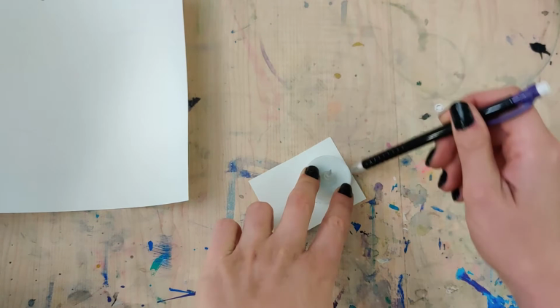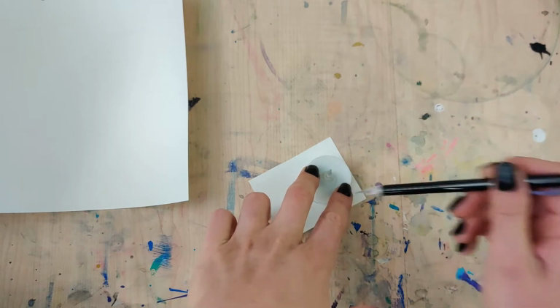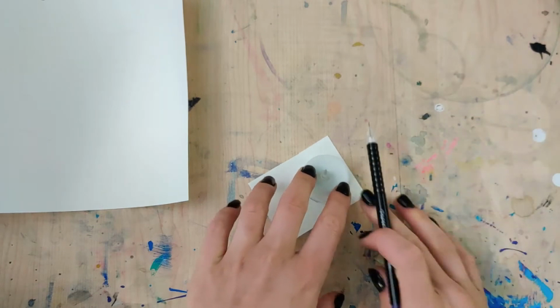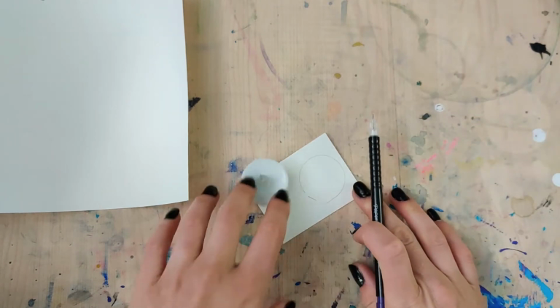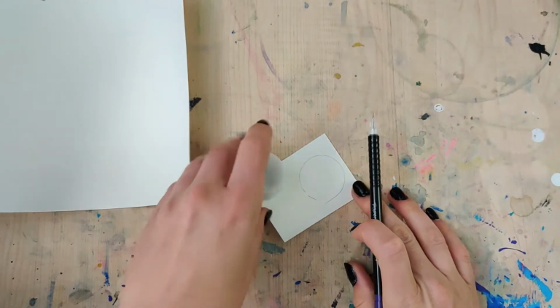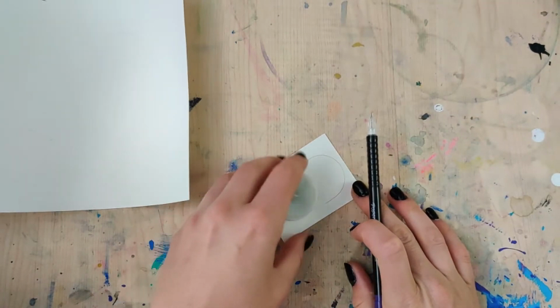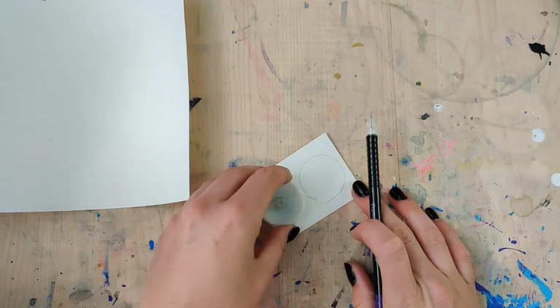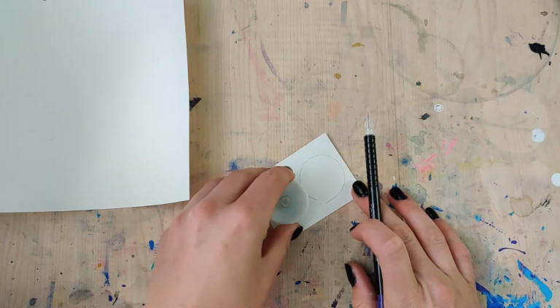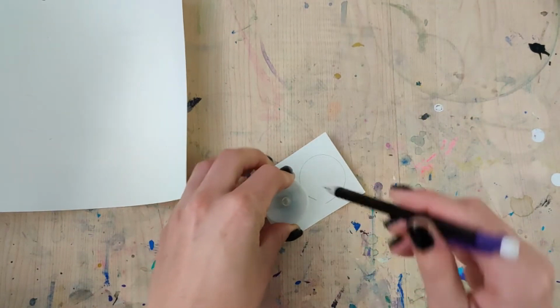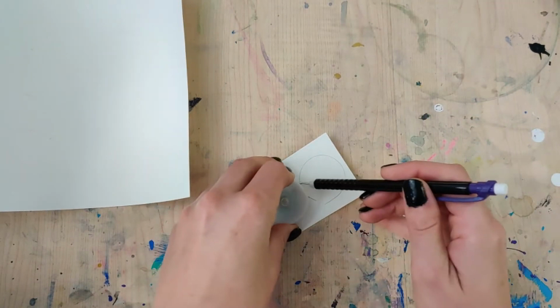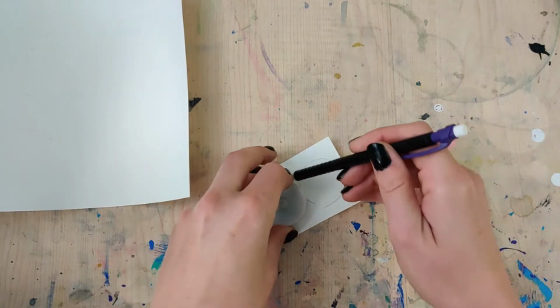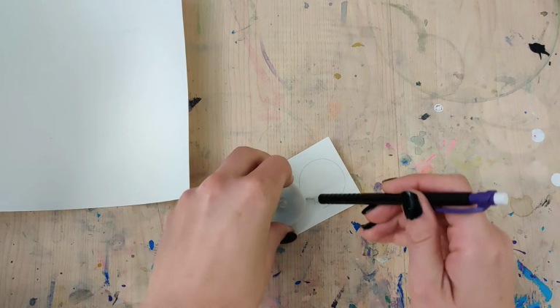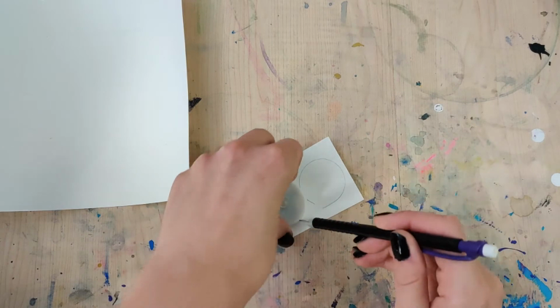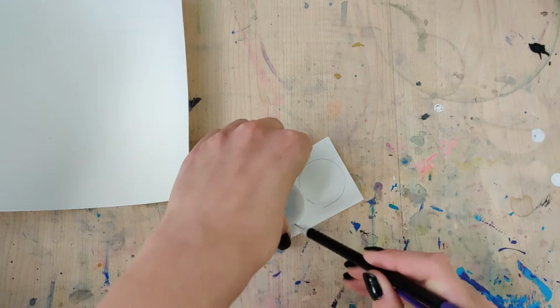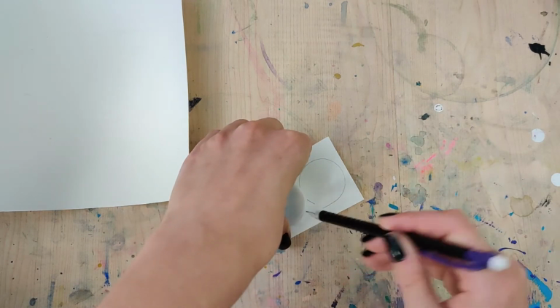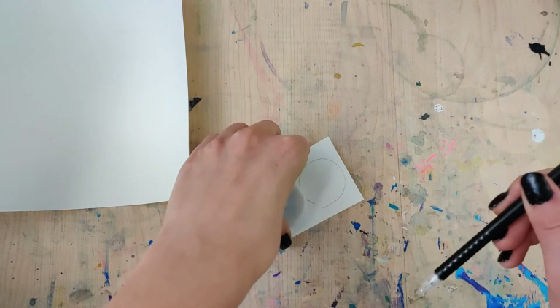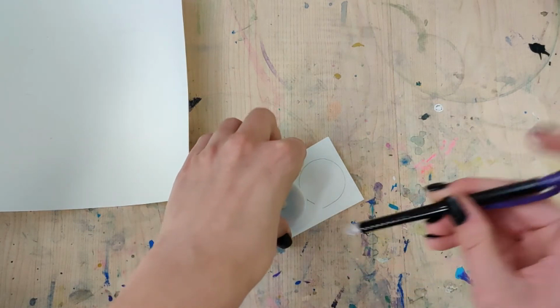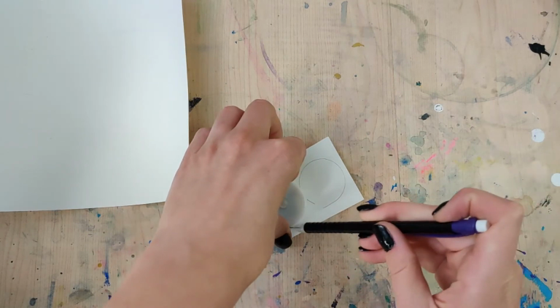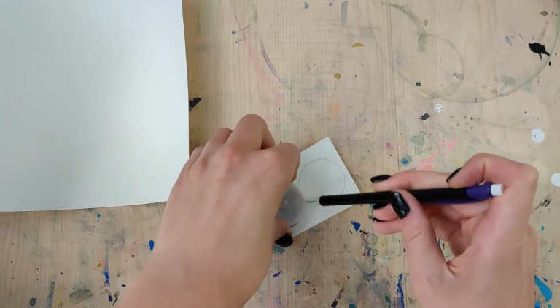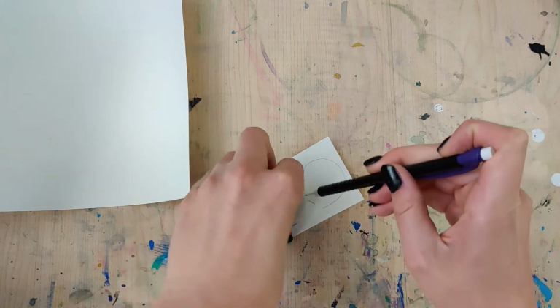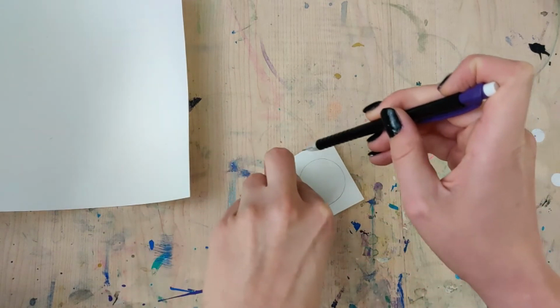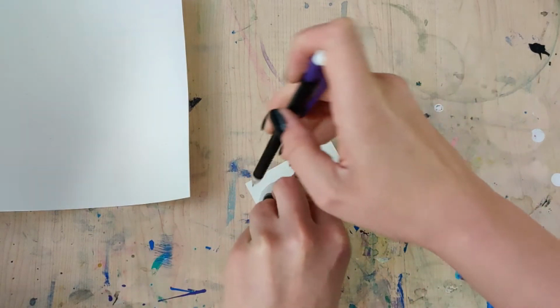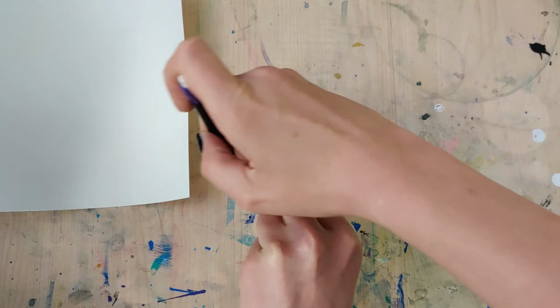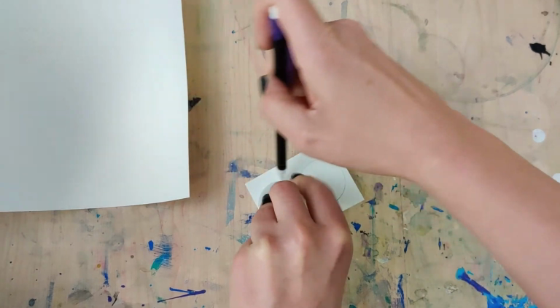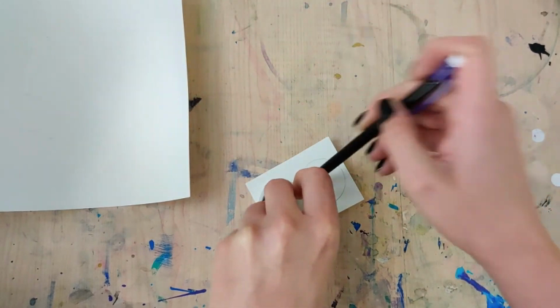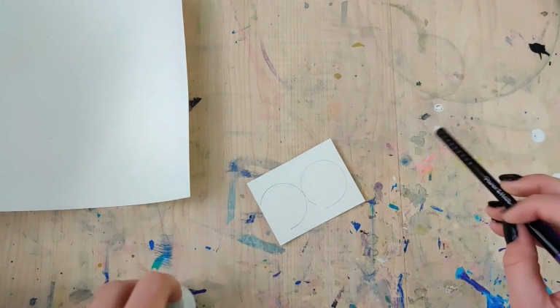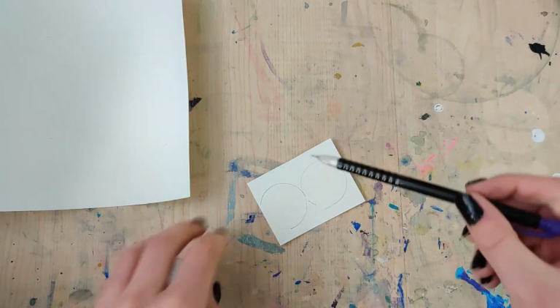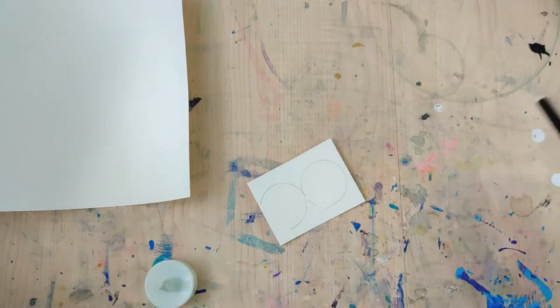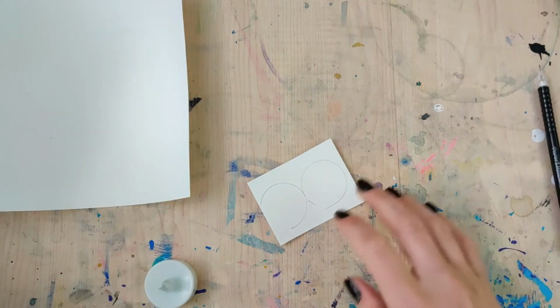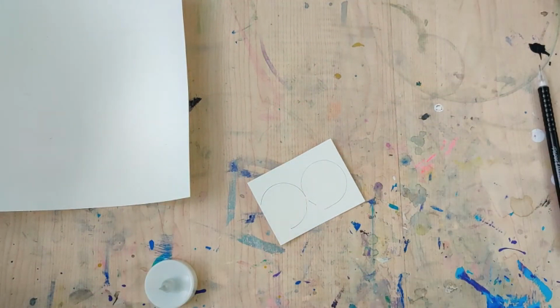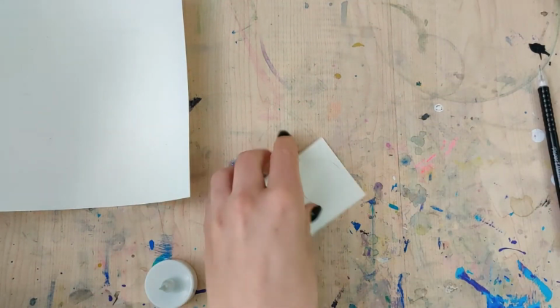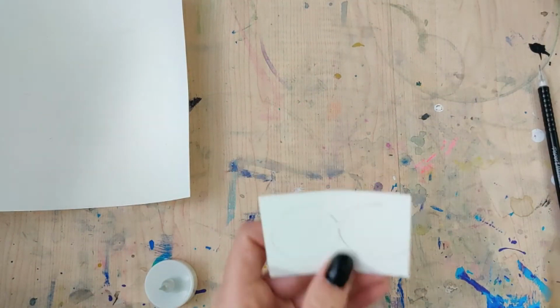To get started, the first thing you want to do is take one of your candles and trace it out two times. We're gonna need a little shelf for the top part where we'll actually set our candle in, and we want to close off the bottom since they're going to be hanging.